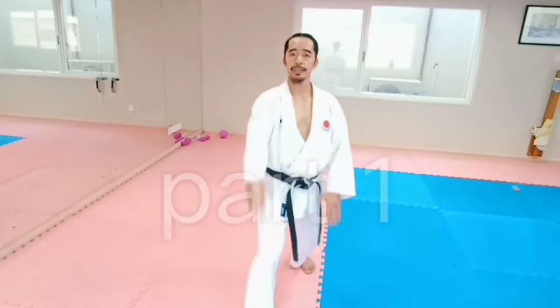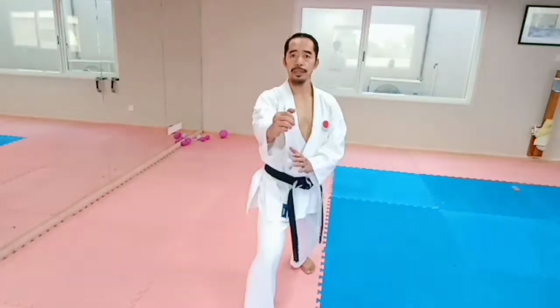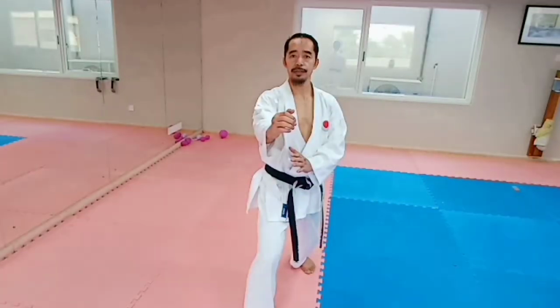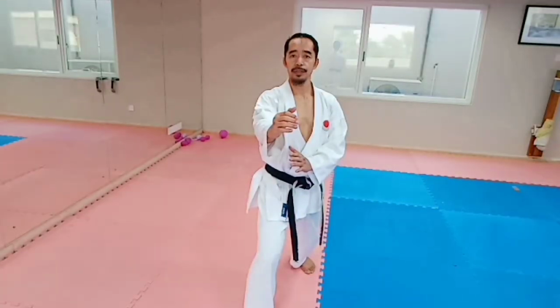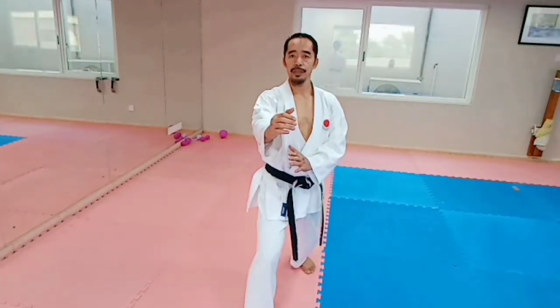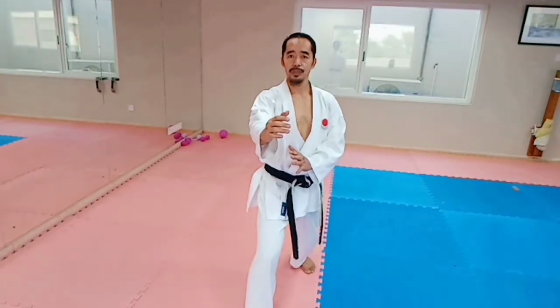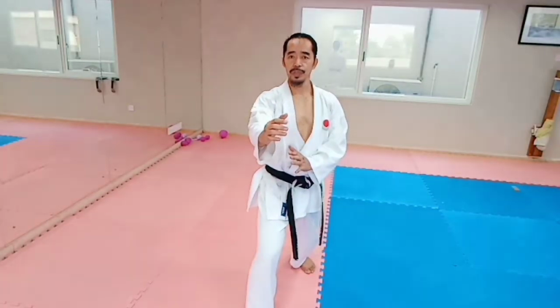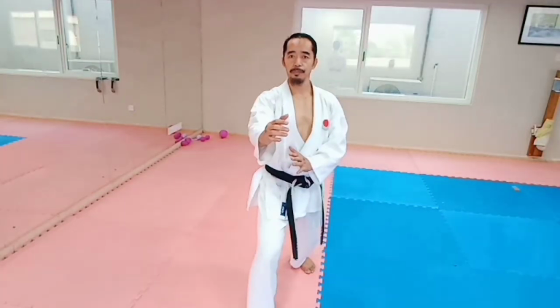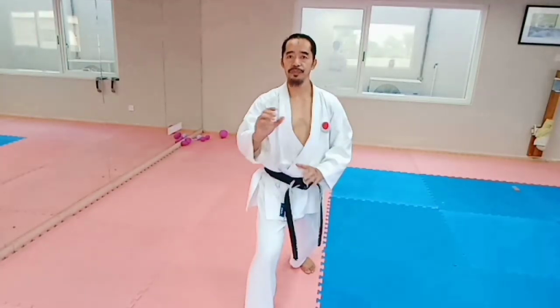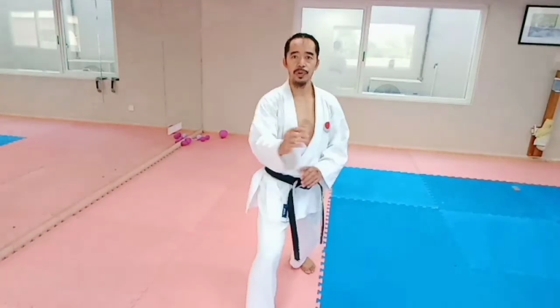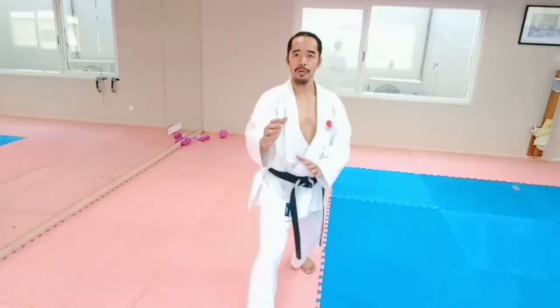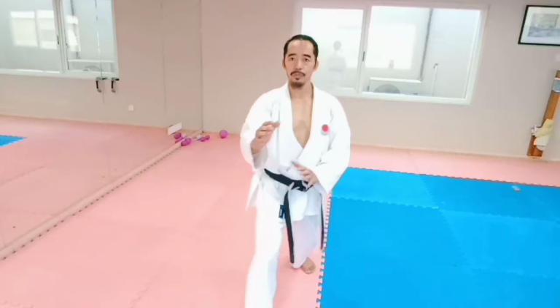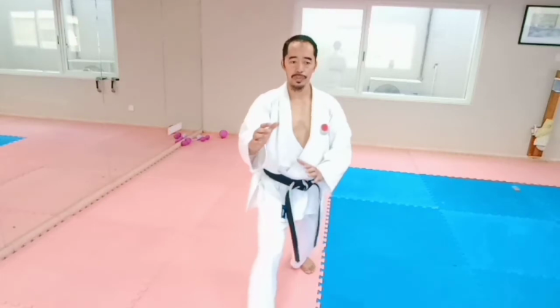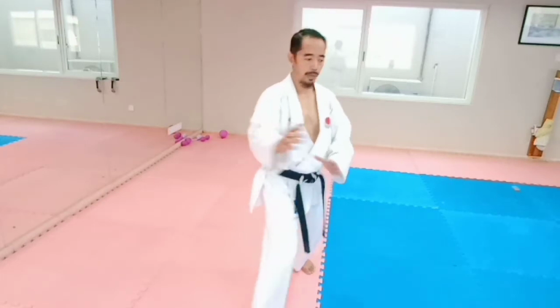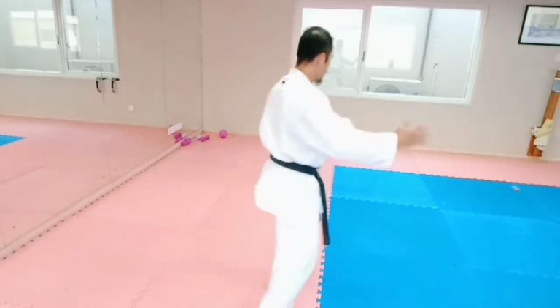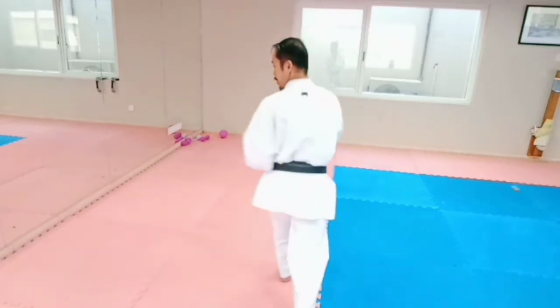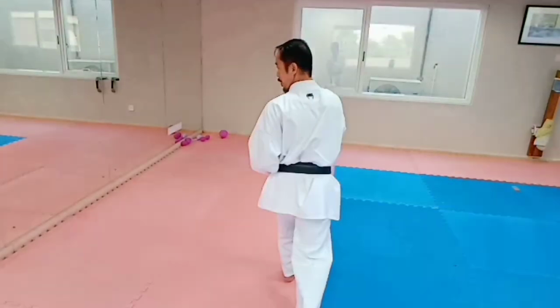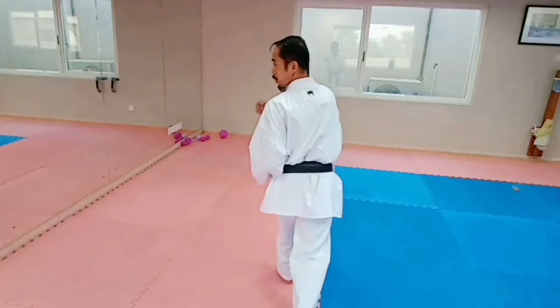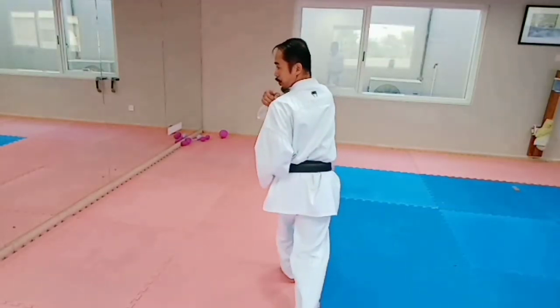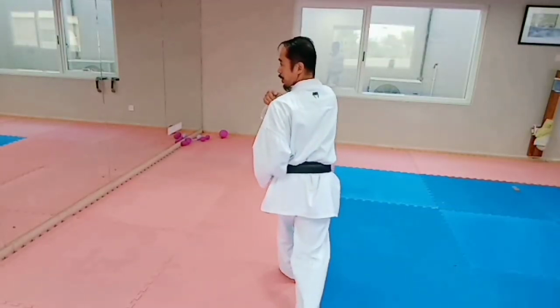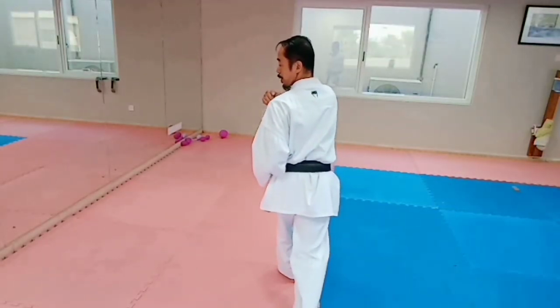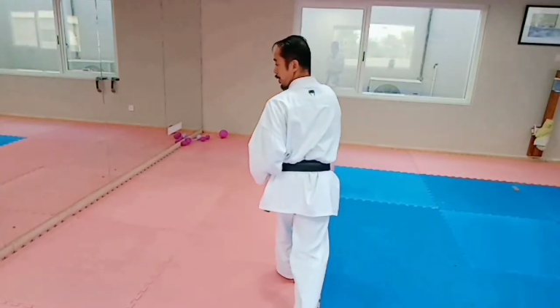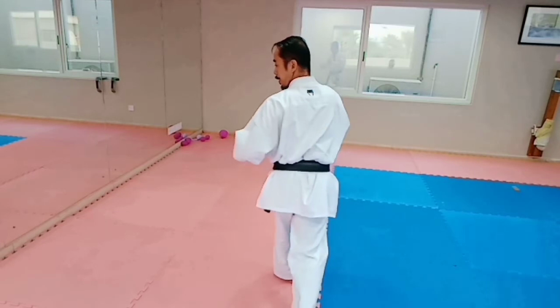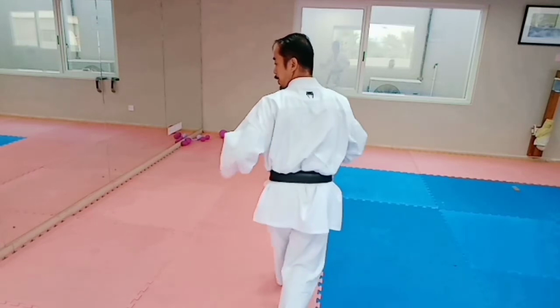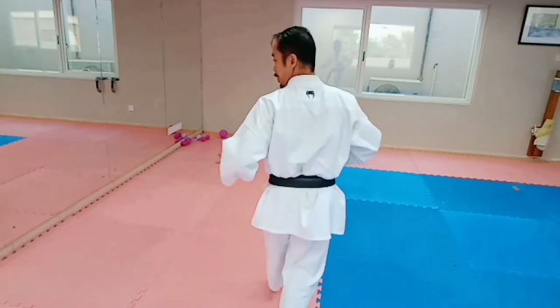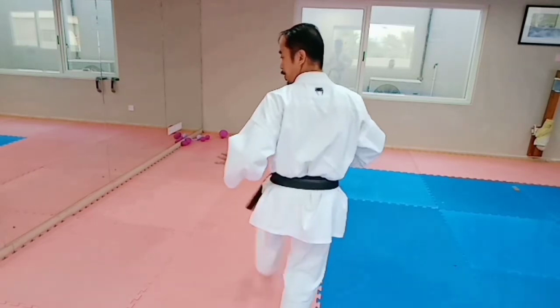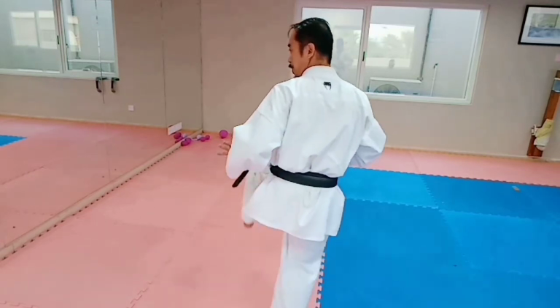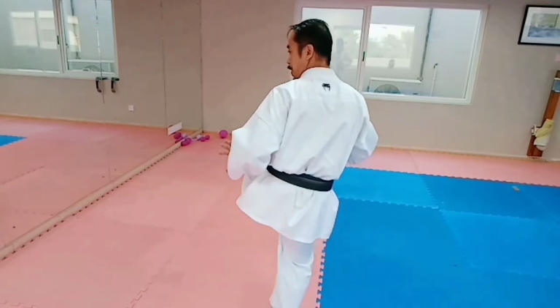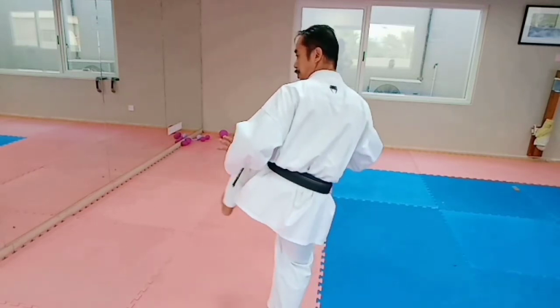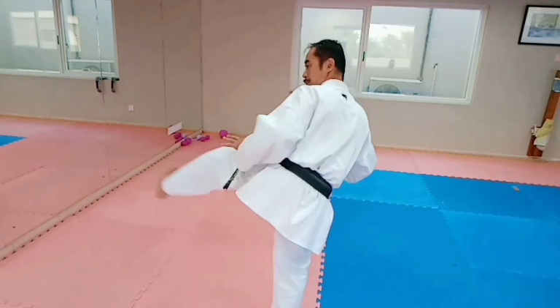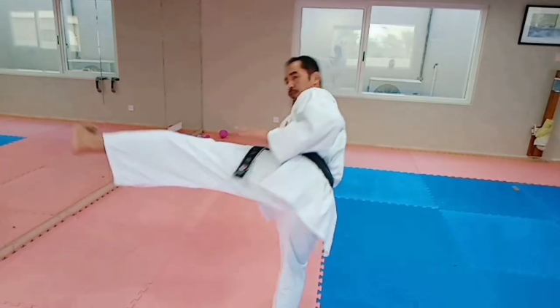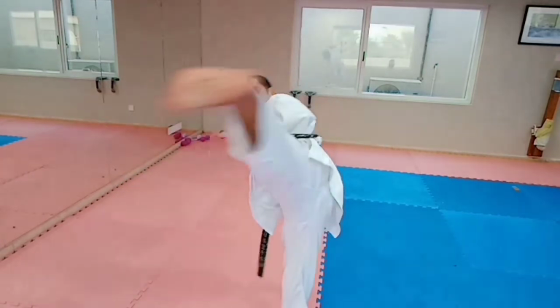When you turn, you pivot on your balls this way. You have to look at your triangle and bring the knee up, then go this way.